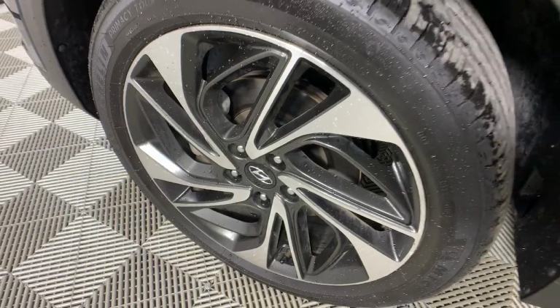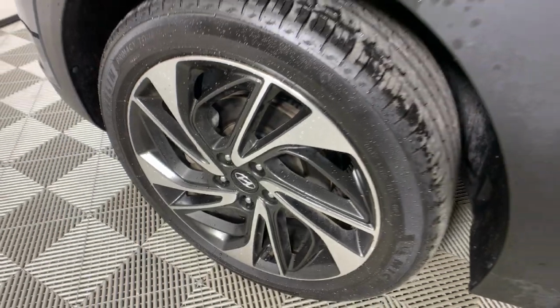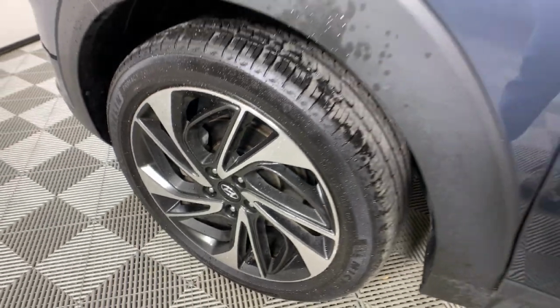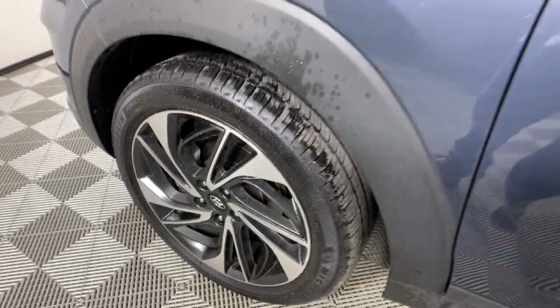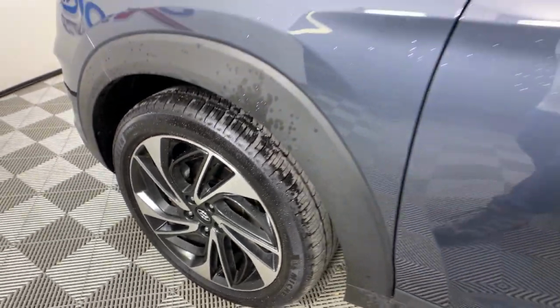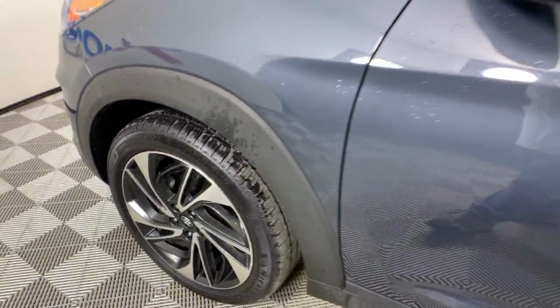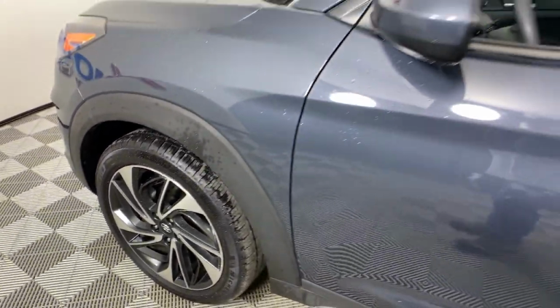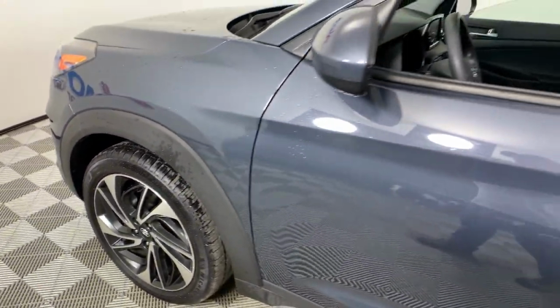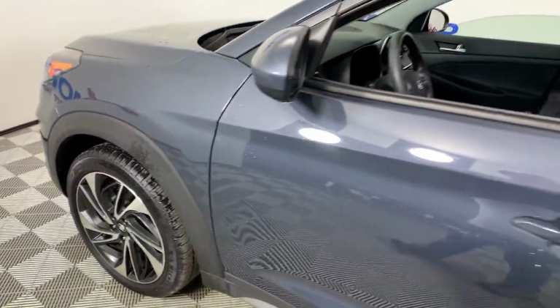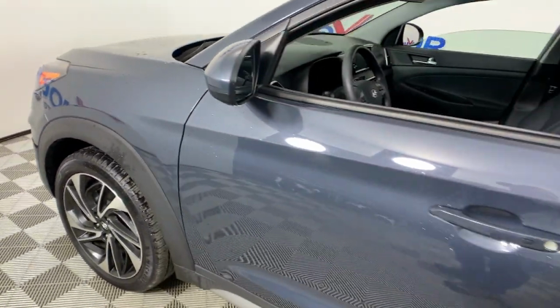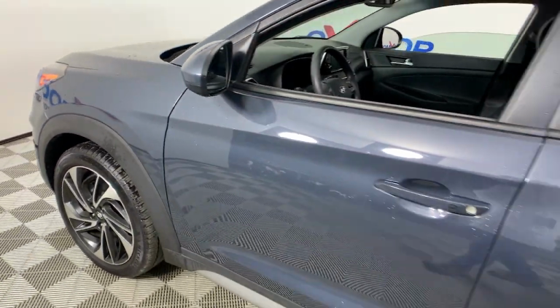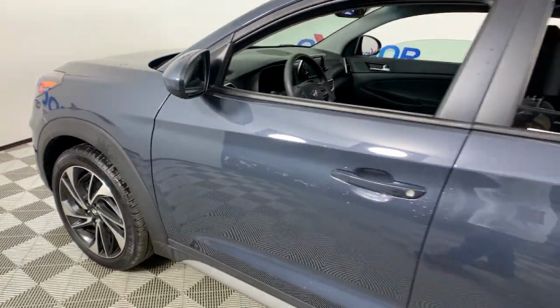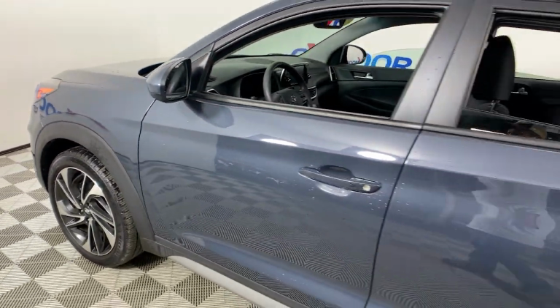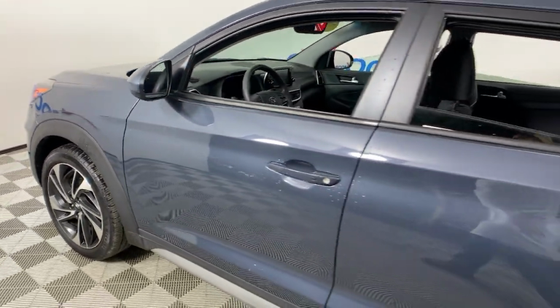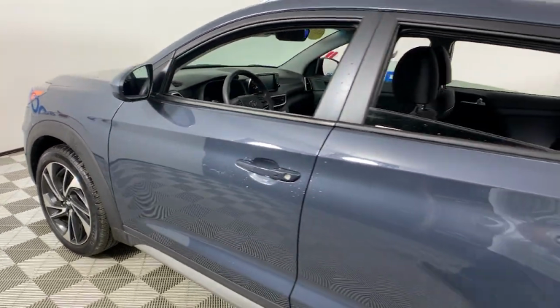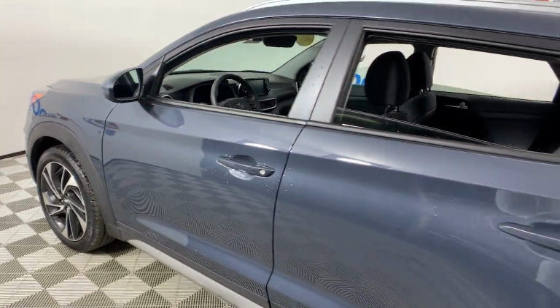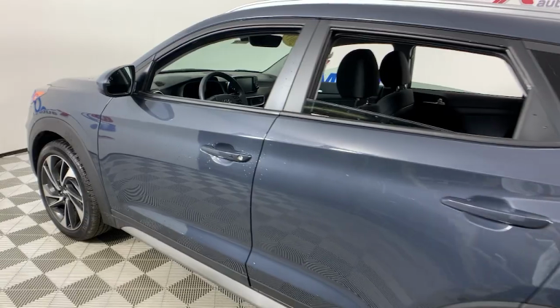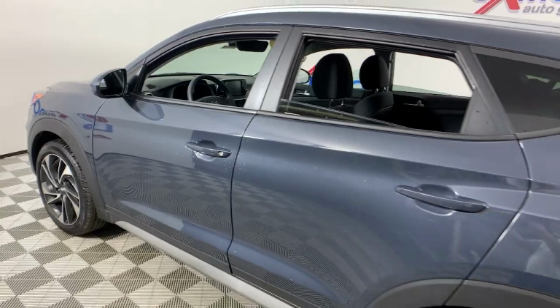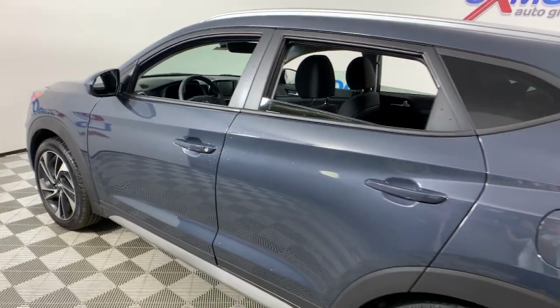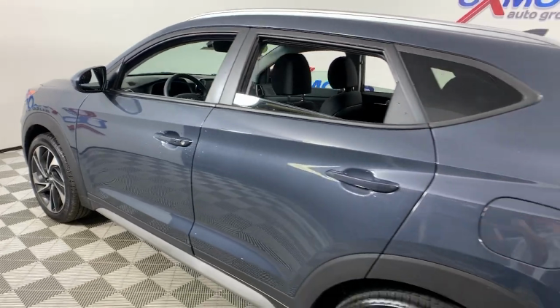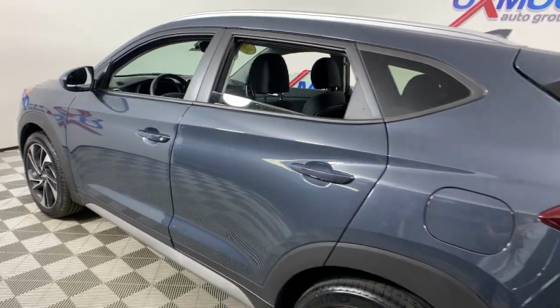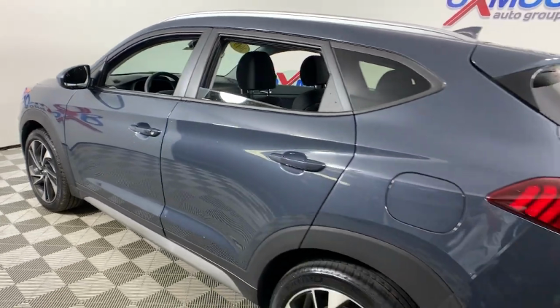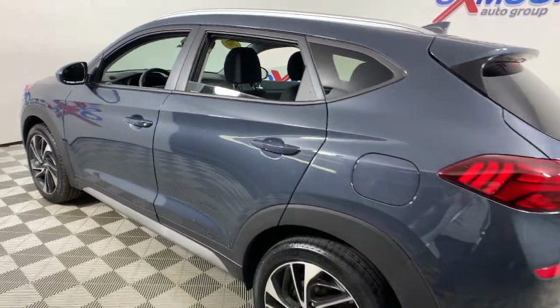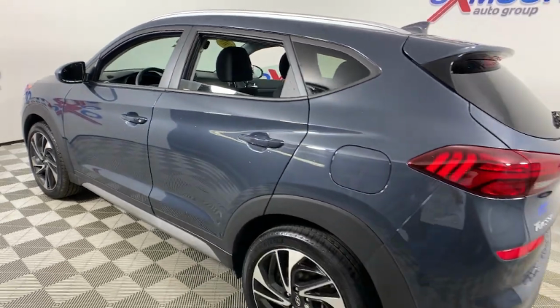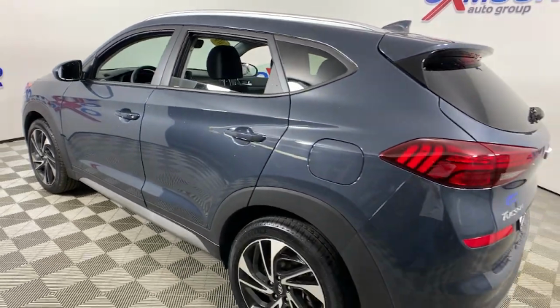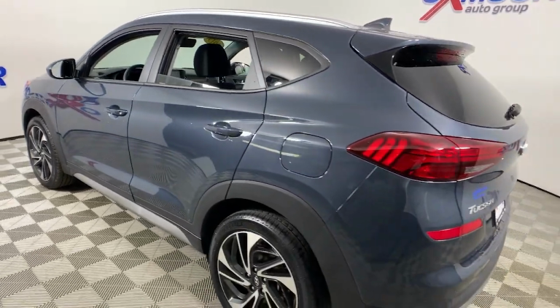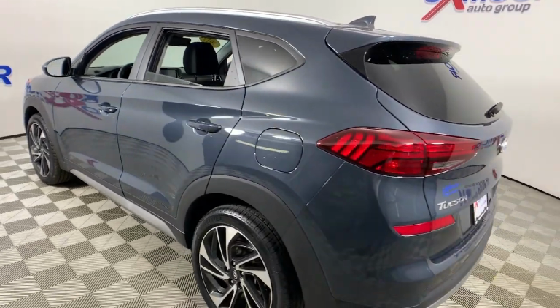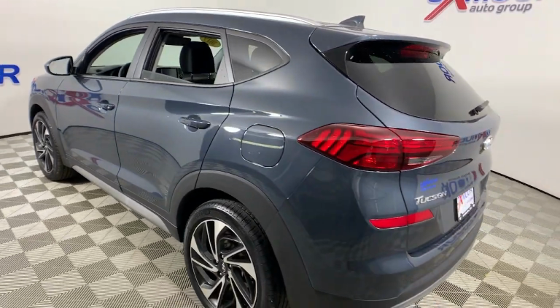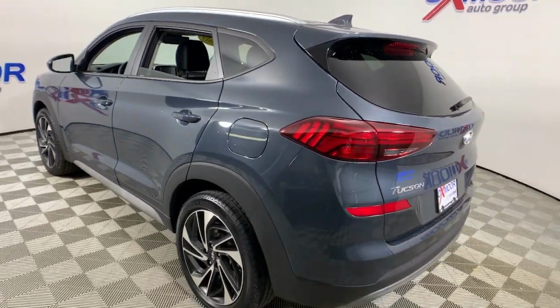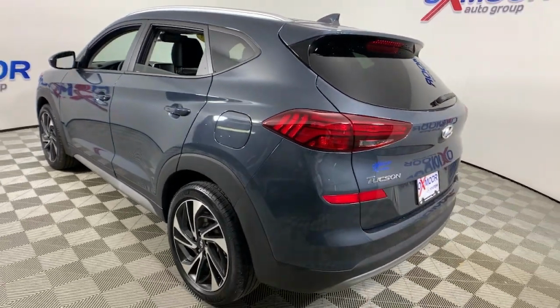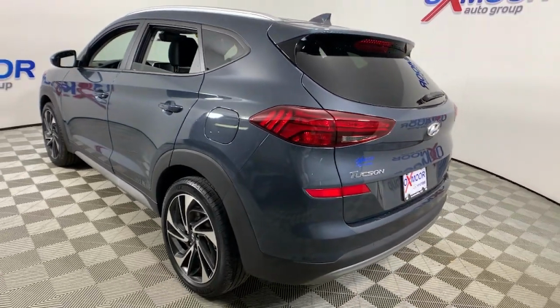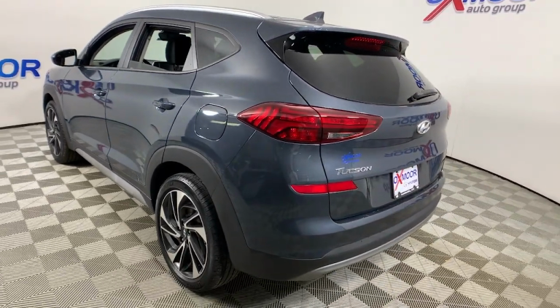Looking for your dream car? It could be the 2019 Hyundai Tucson. This vehicle still has fewer than 20,000 miles on the clock, so it won't last long.